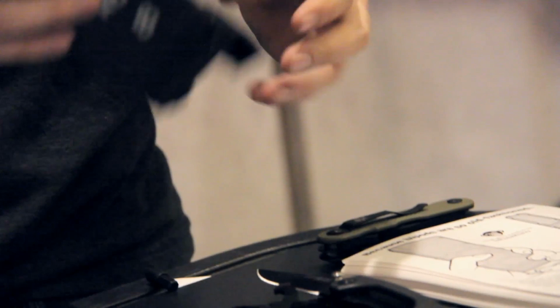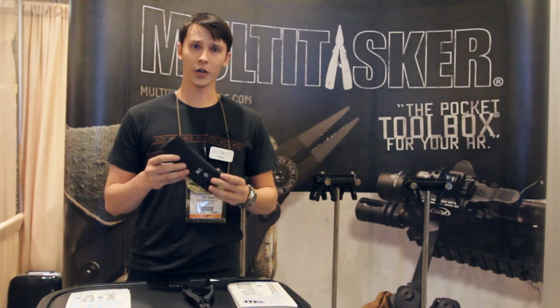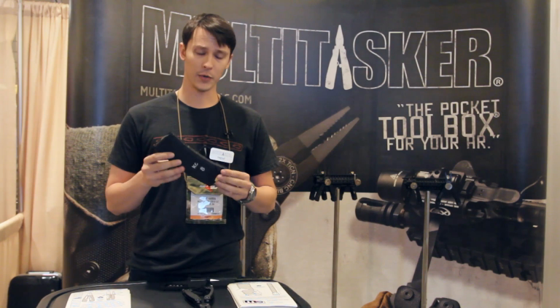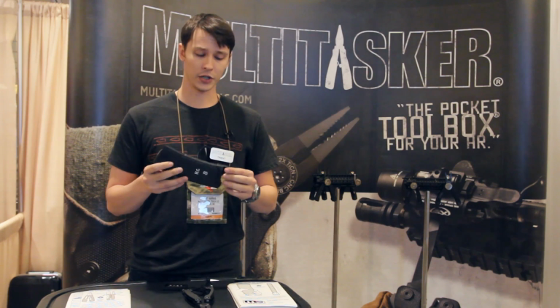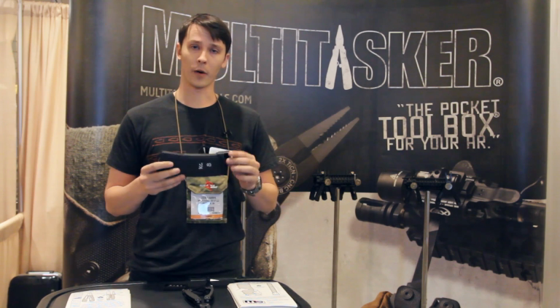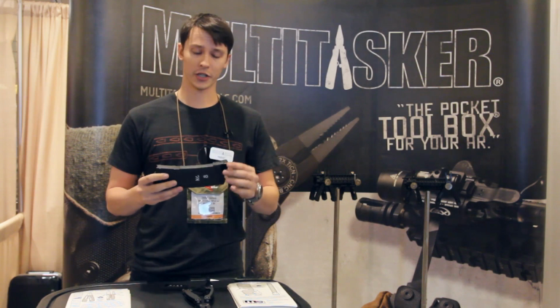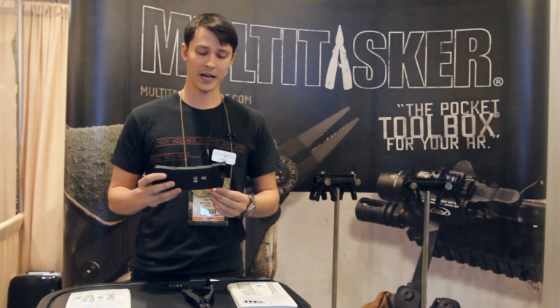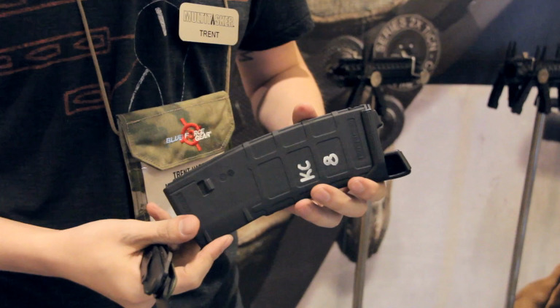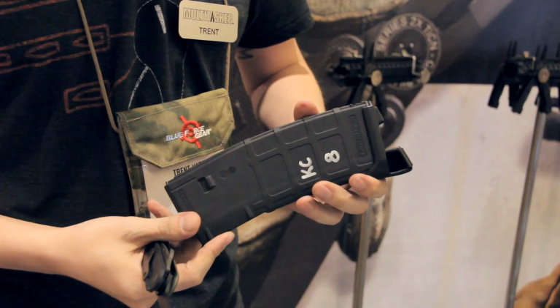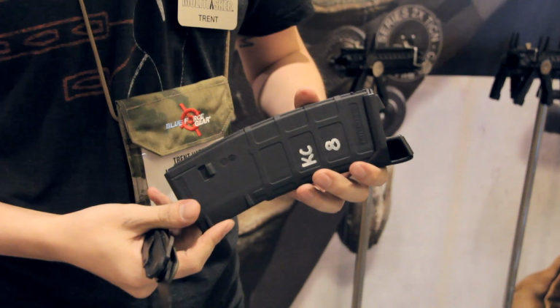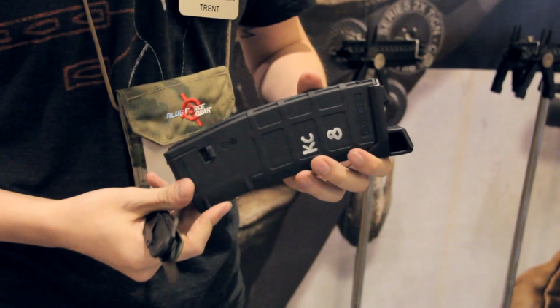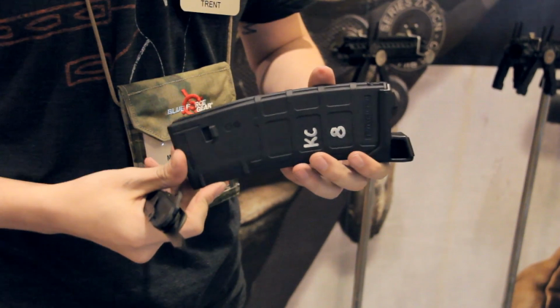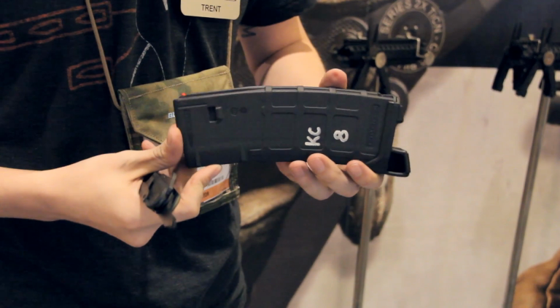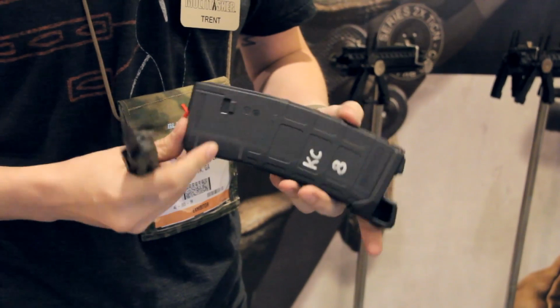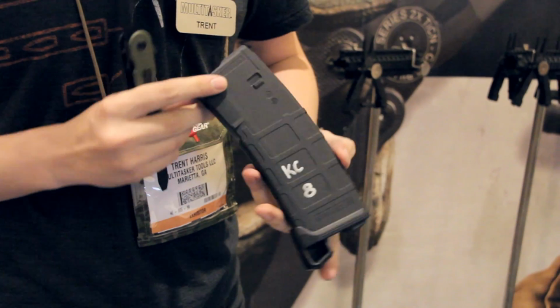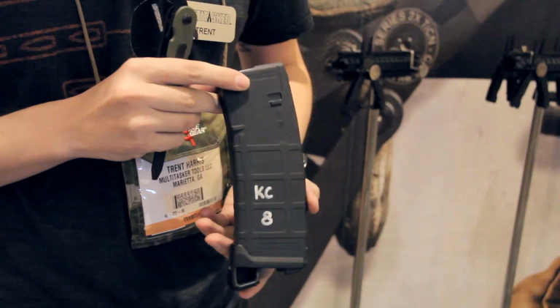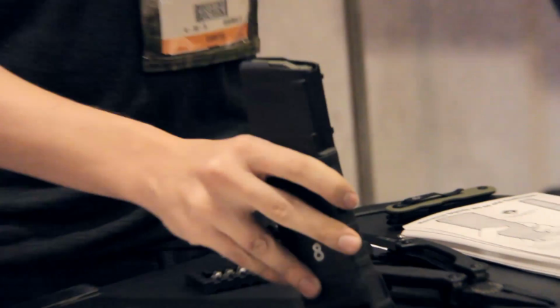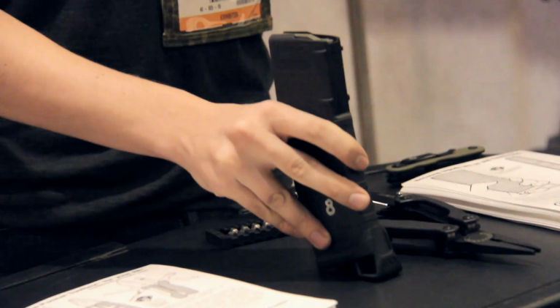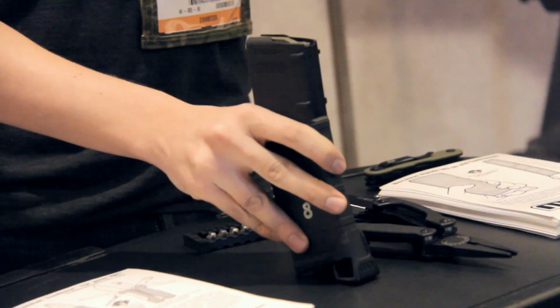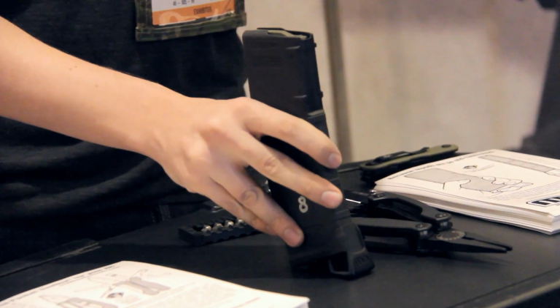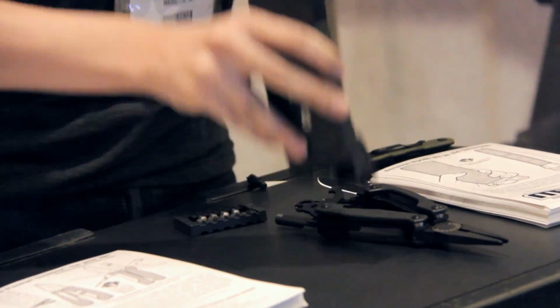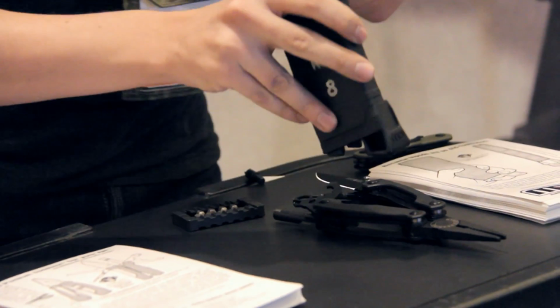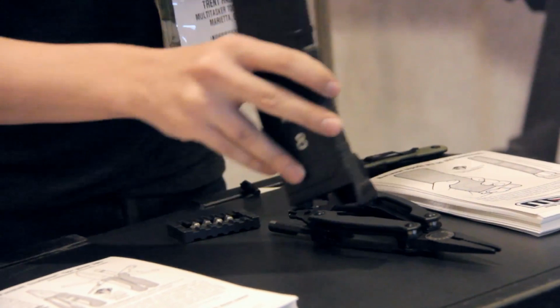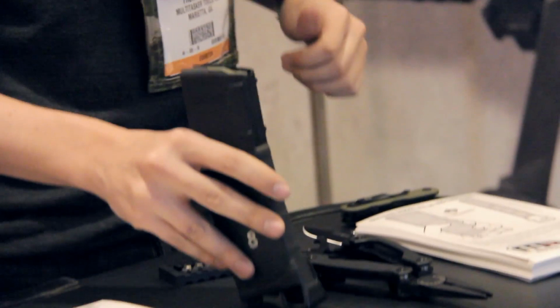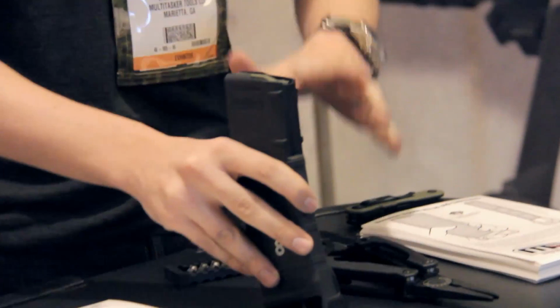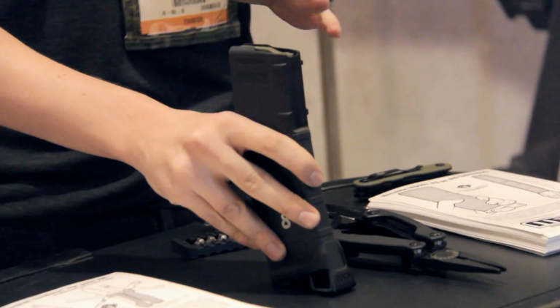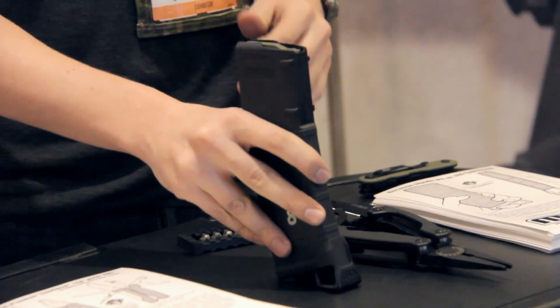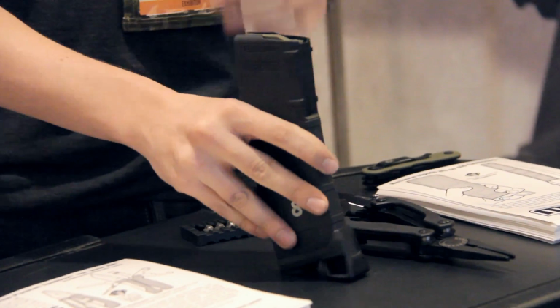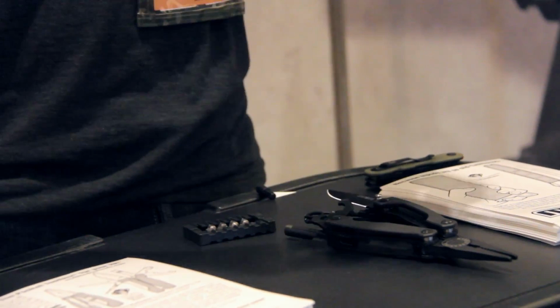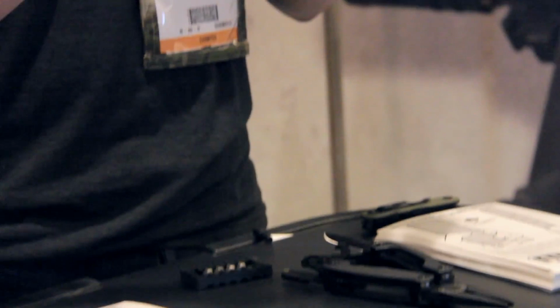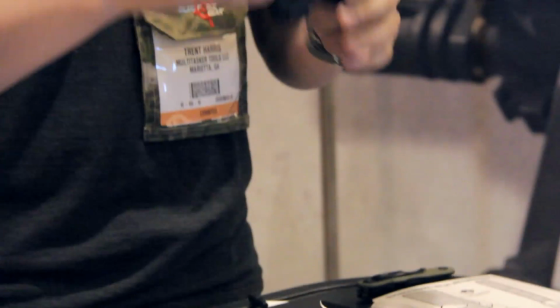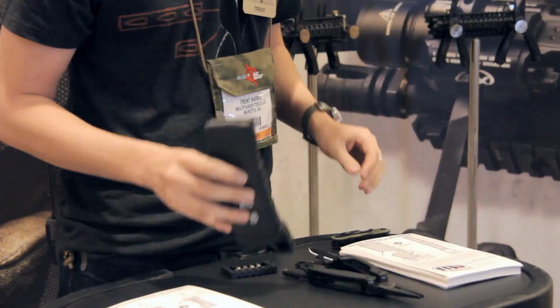We're also debuting this year our production-ready Magpod. This is used to stabilize the weapon system in conjunction with your elbows — just triangulate and have a stable platform.